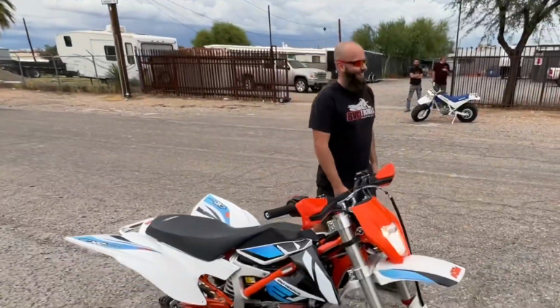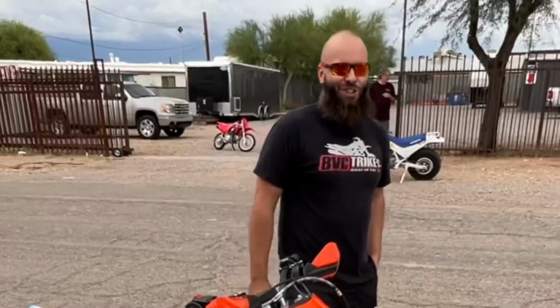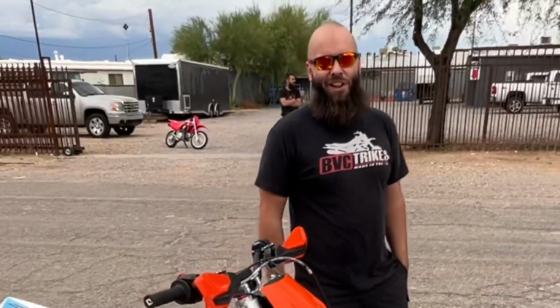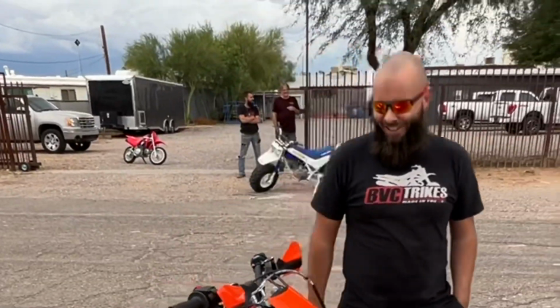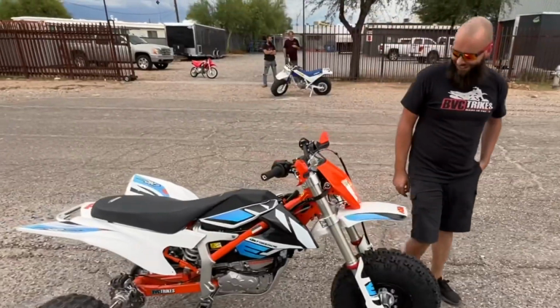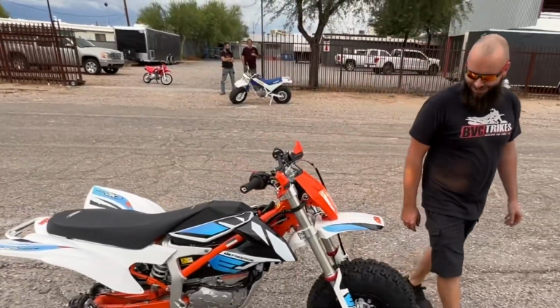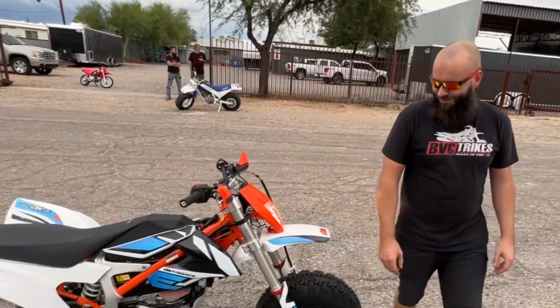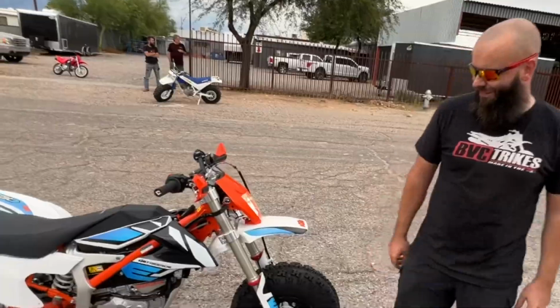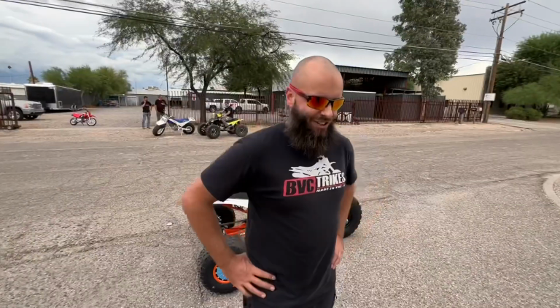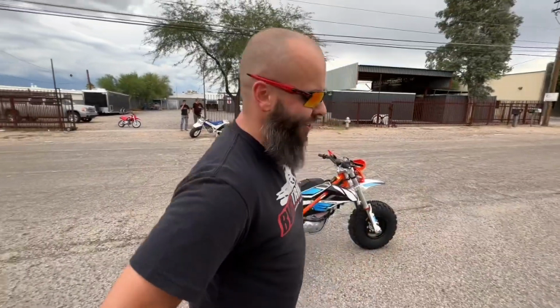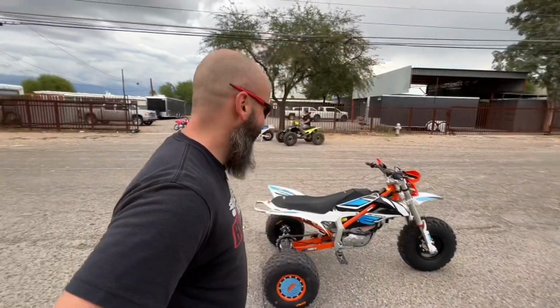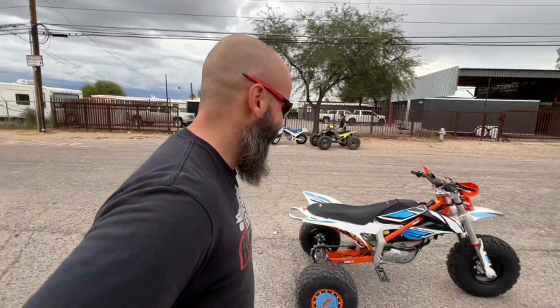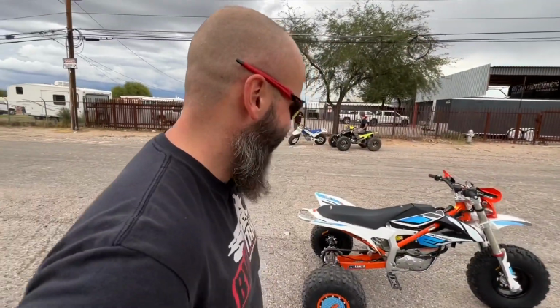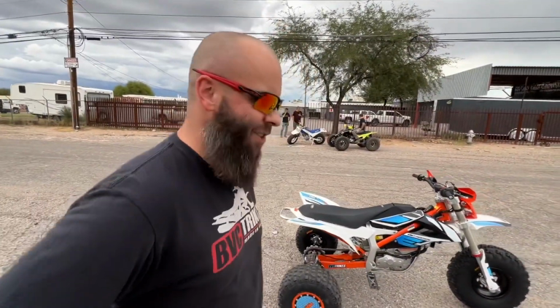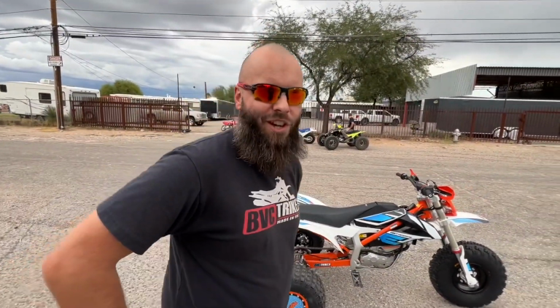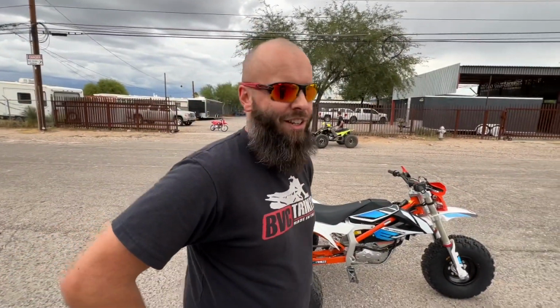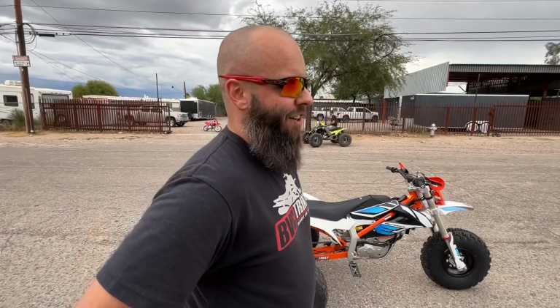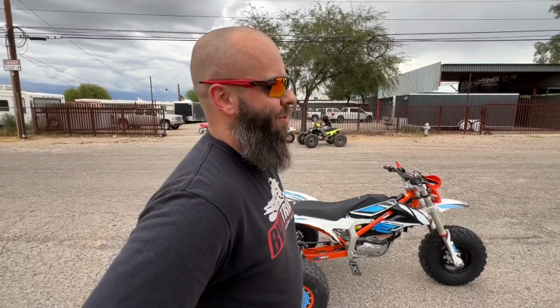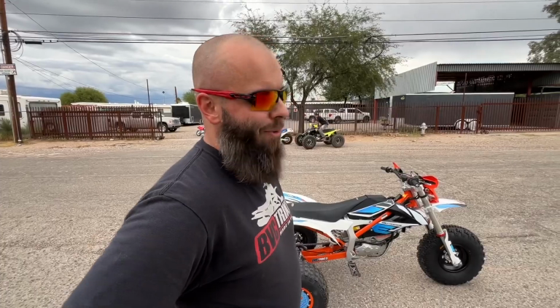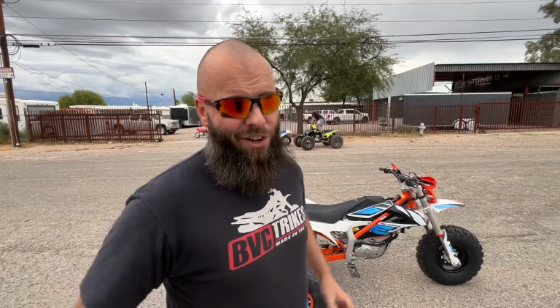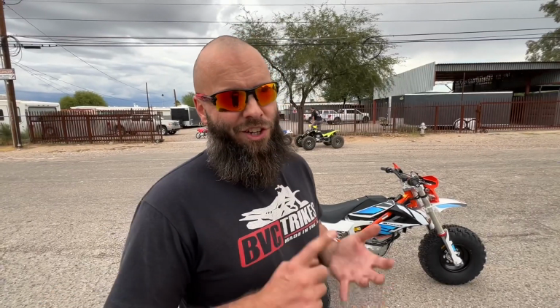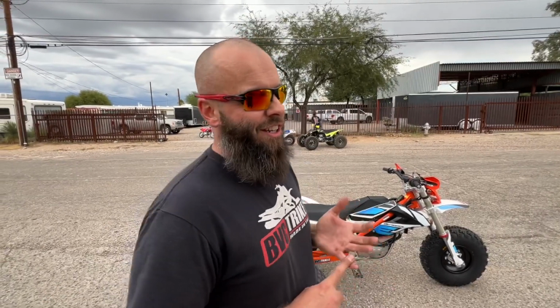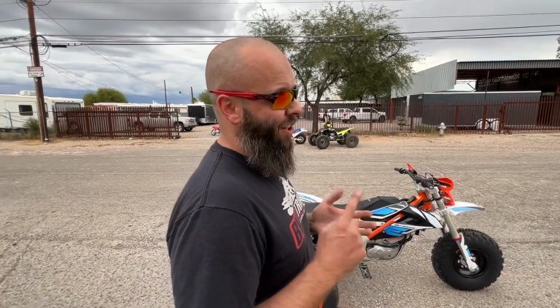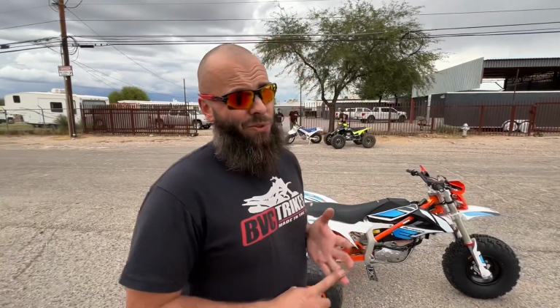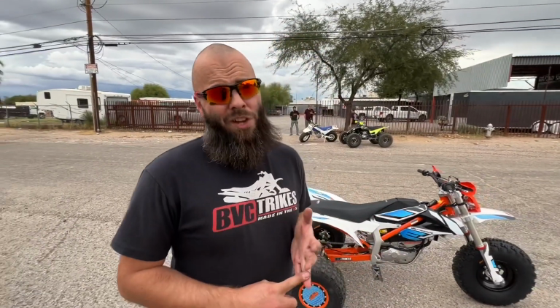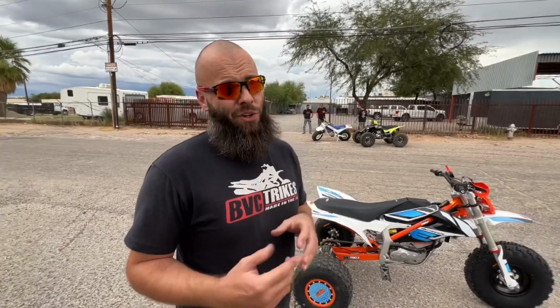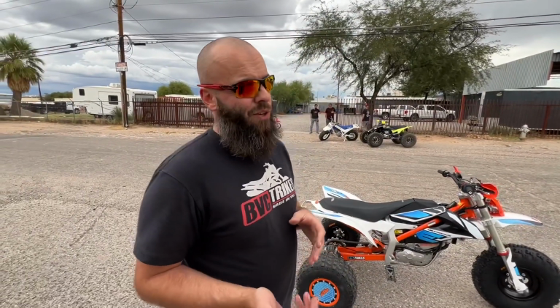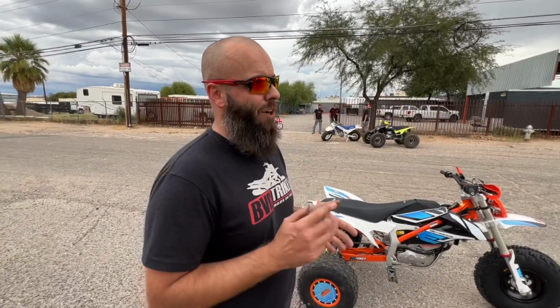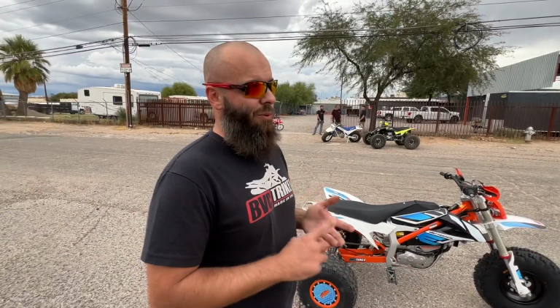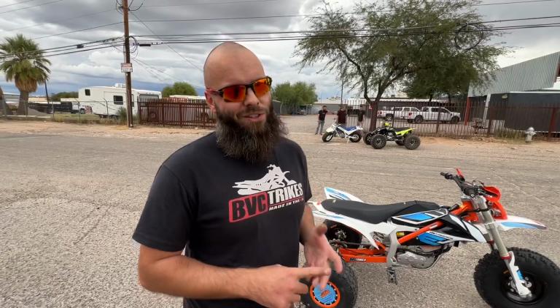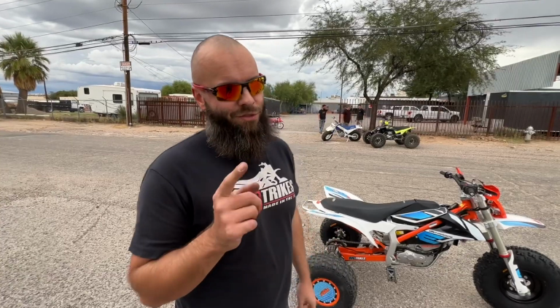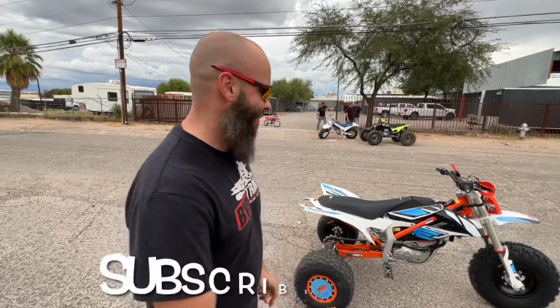So you got struck by lightning? Something like that. All right, so guys — we took a brand new KTM Freeride. Our customer is a wild man. He wanted it as a trike. He also wants one as a quad. We're going to do a big wheel, but we're going with a quad, so stay tuned for the quad video.